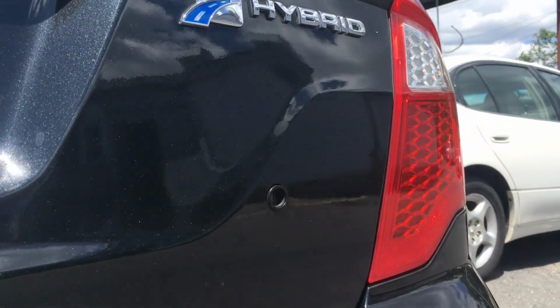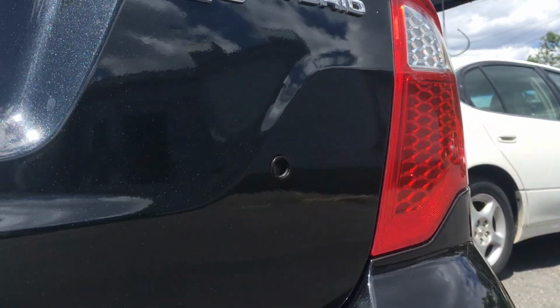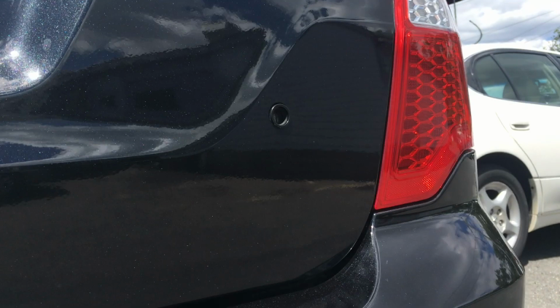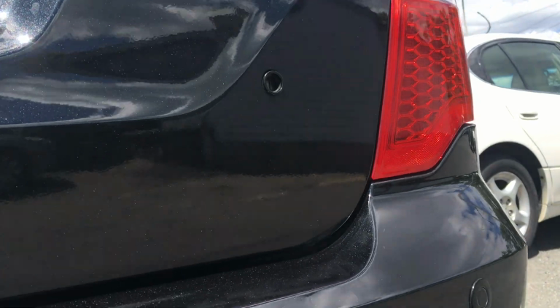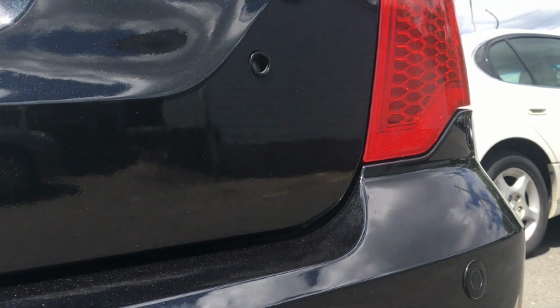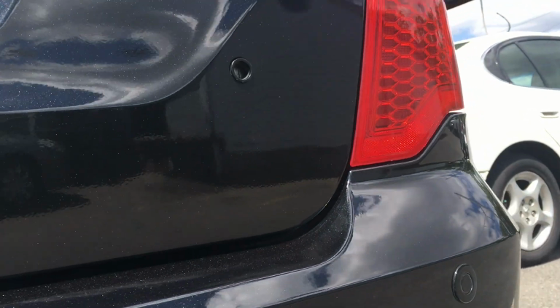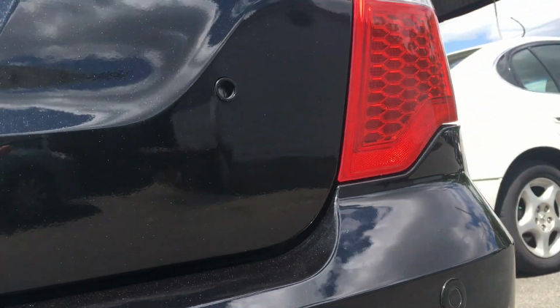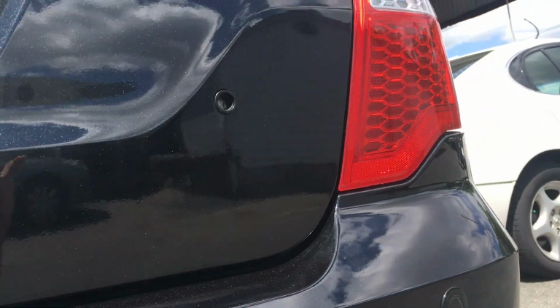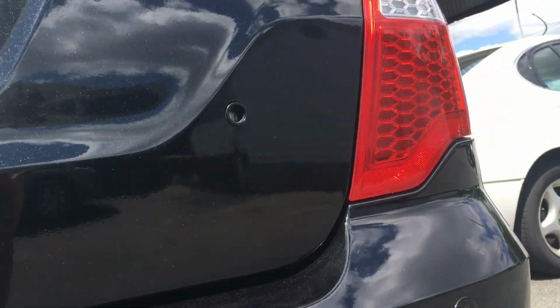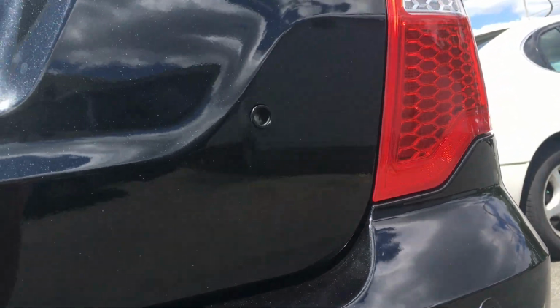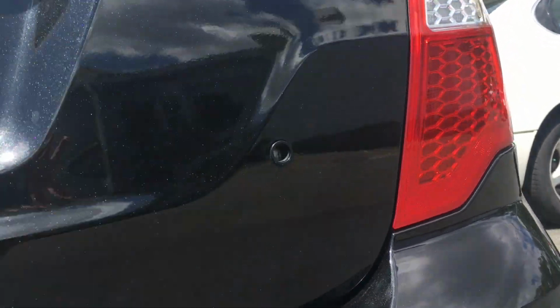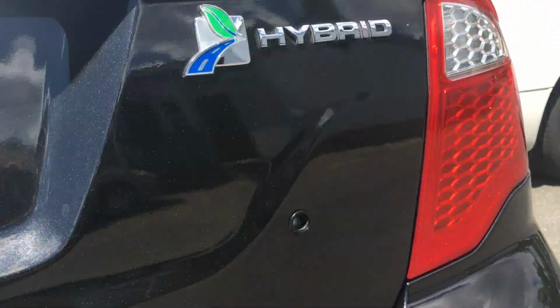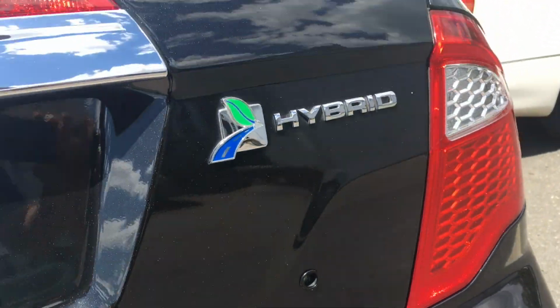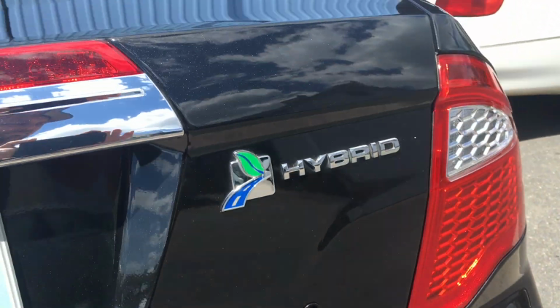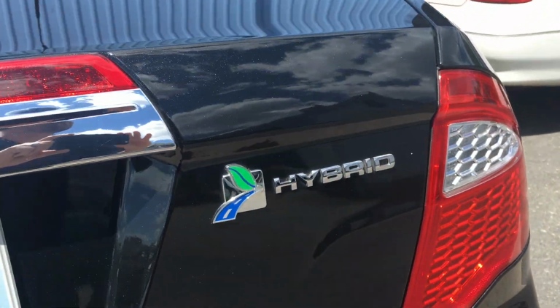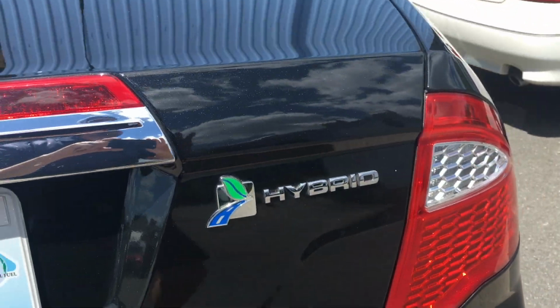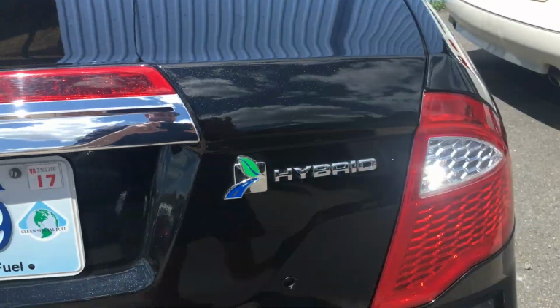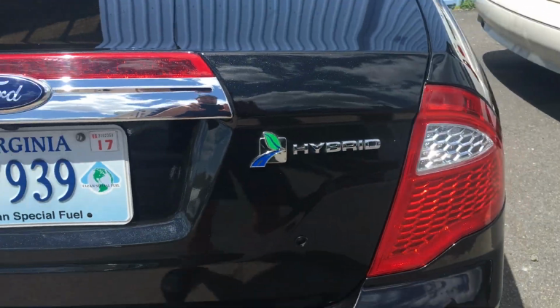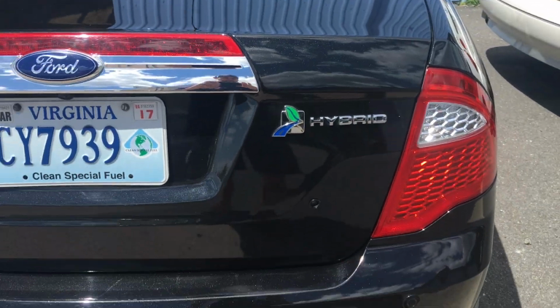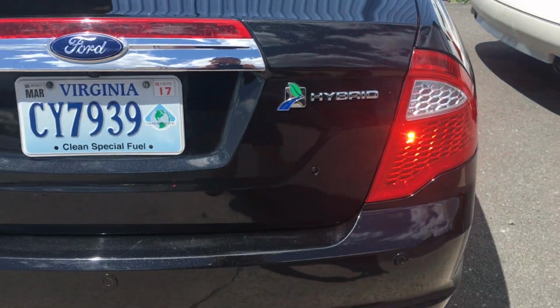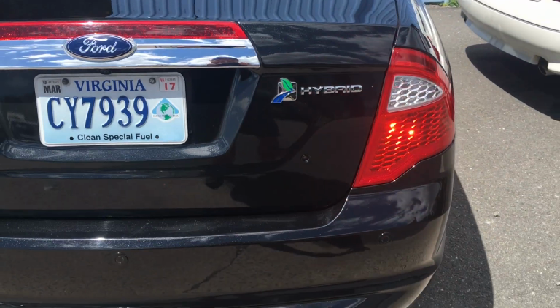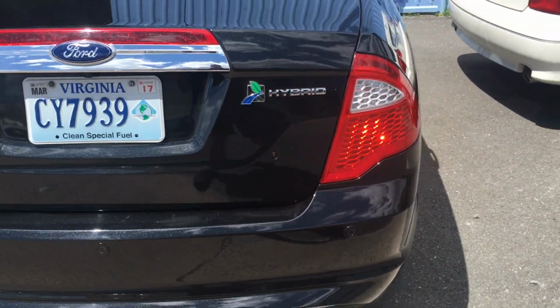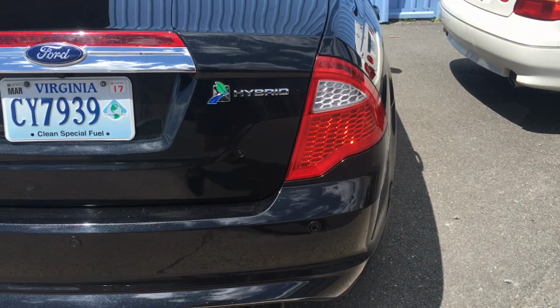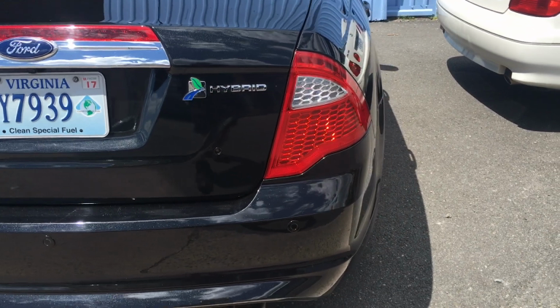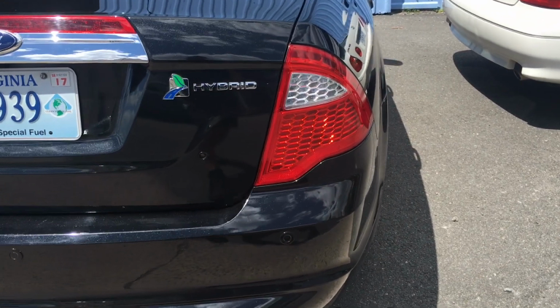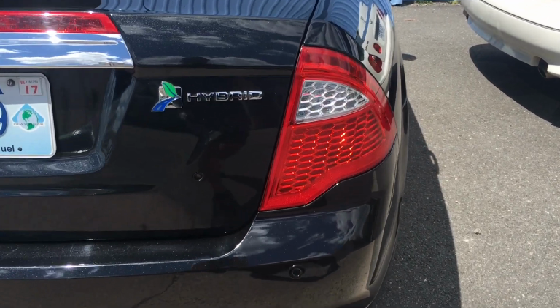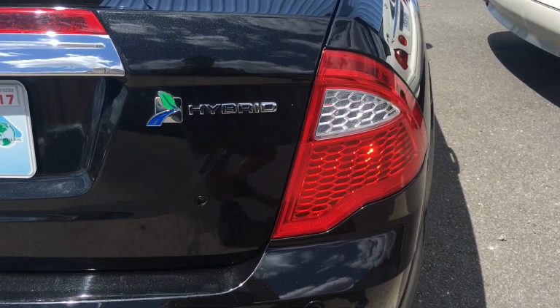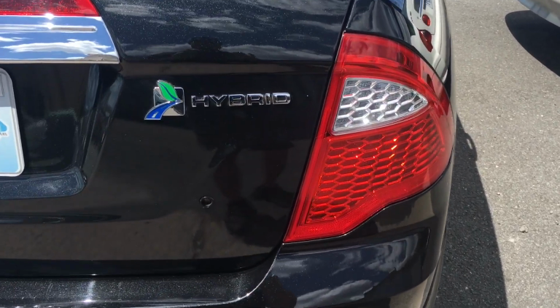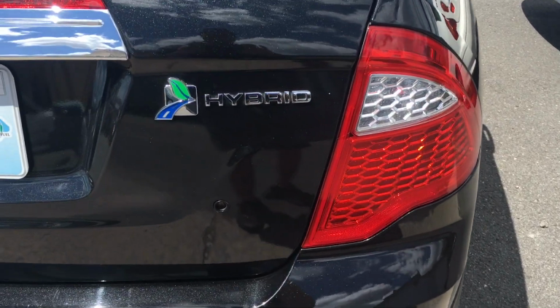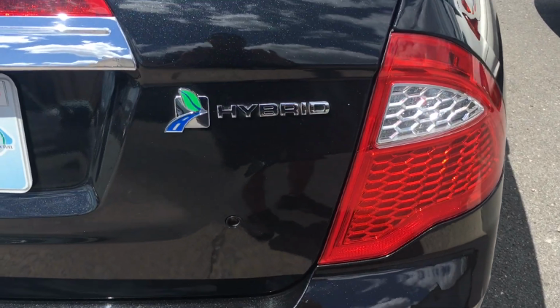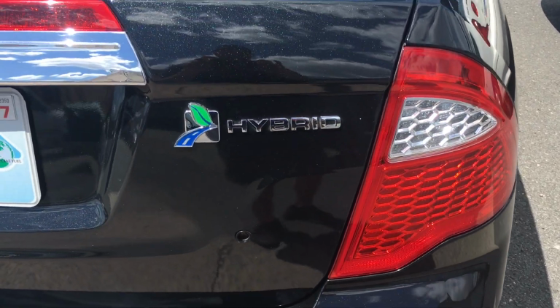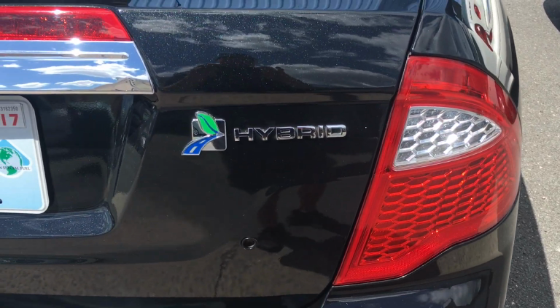There is no distortion, and this is the result of being able to have a high quality paintless dent repair technician work on your car.